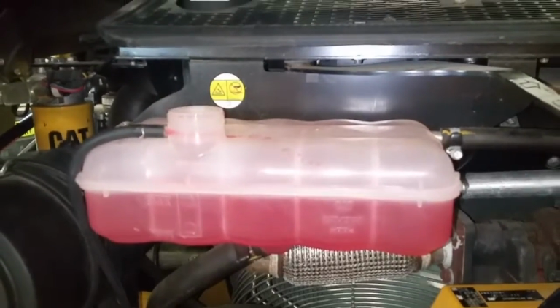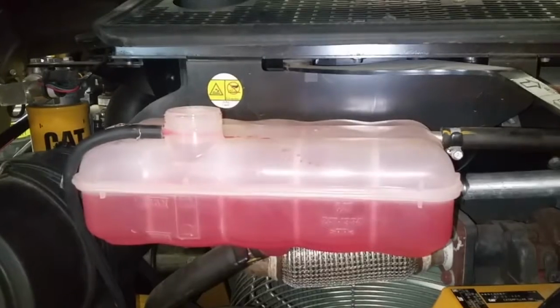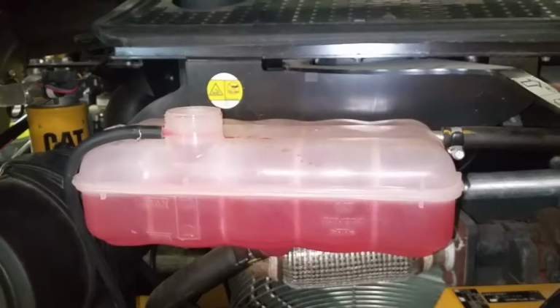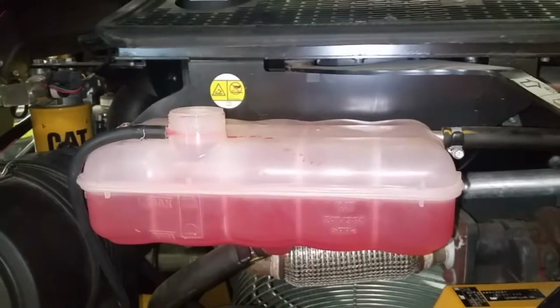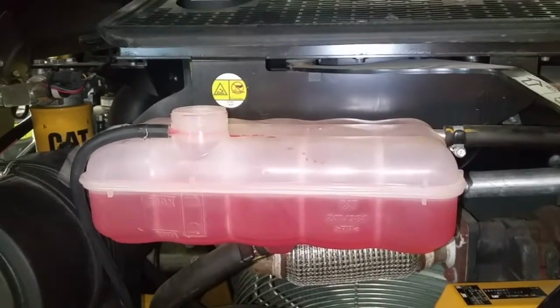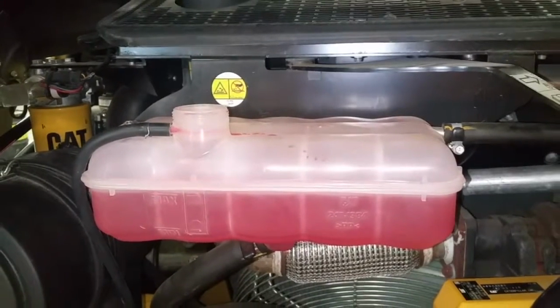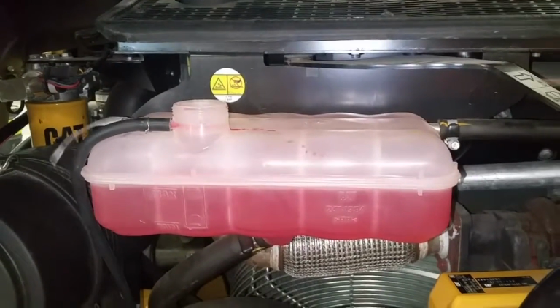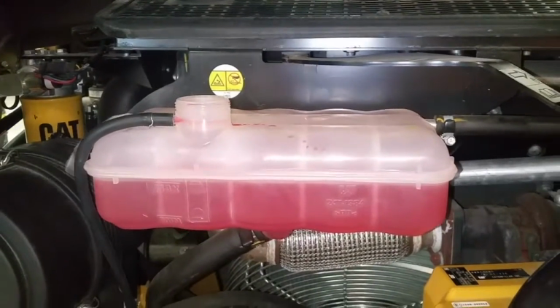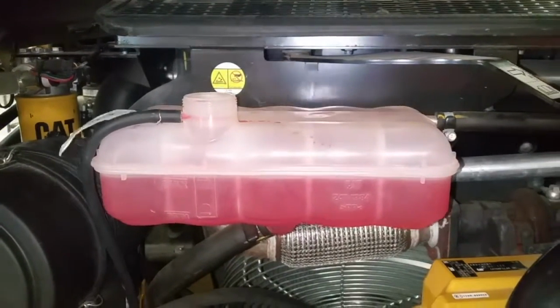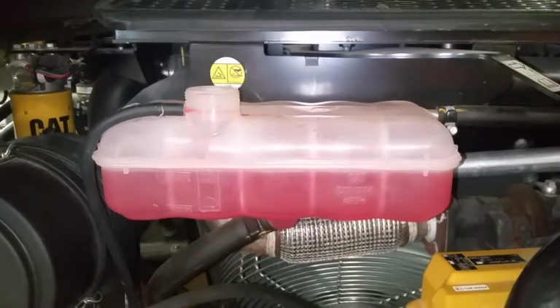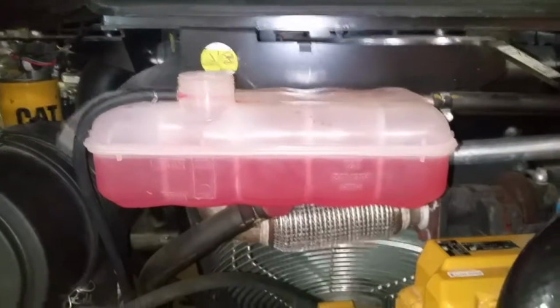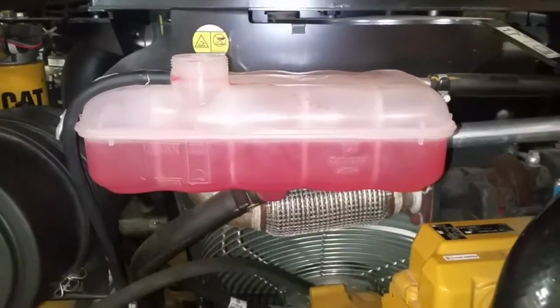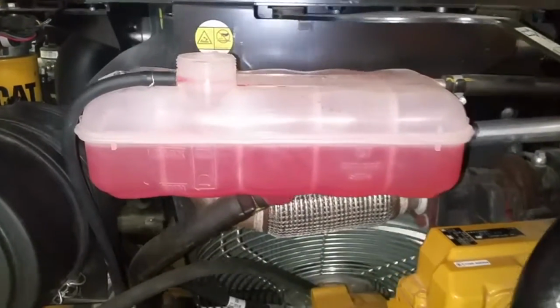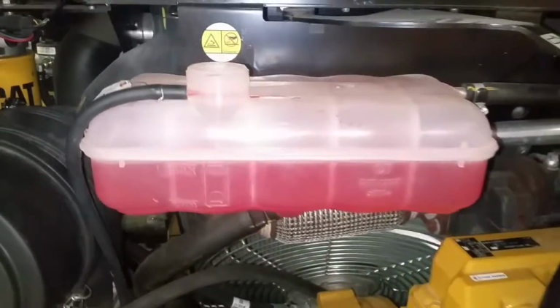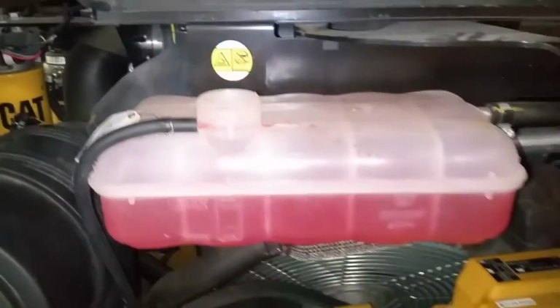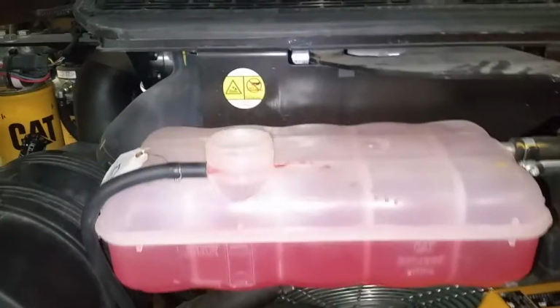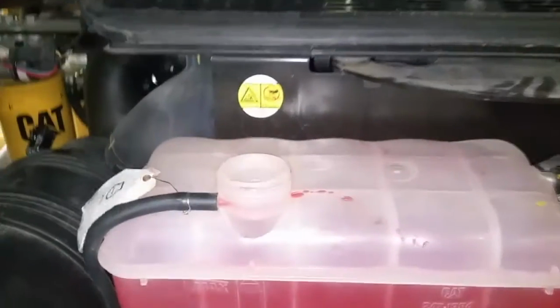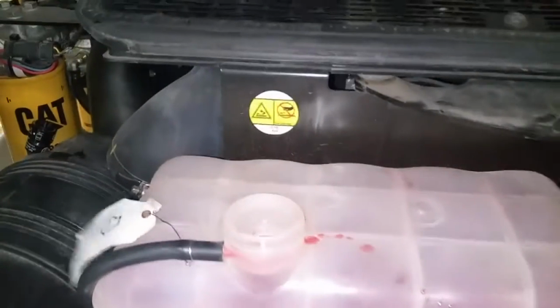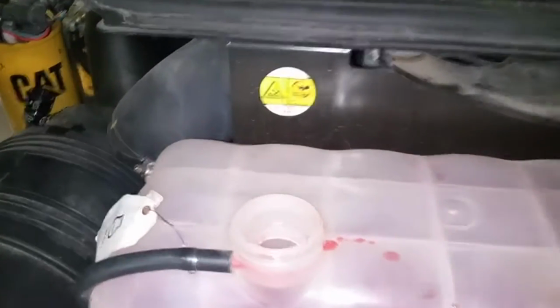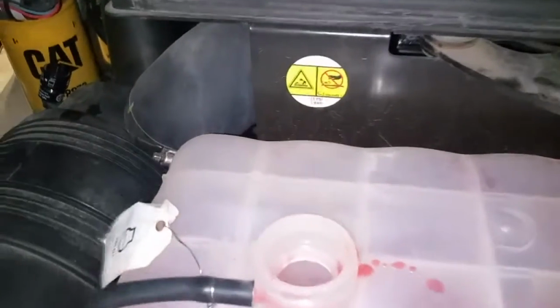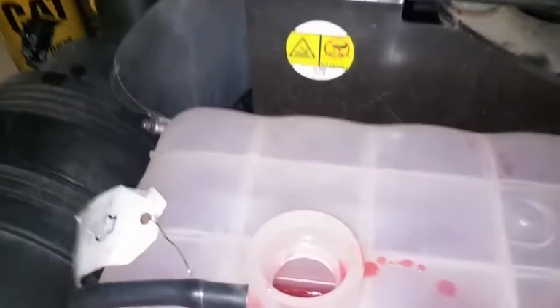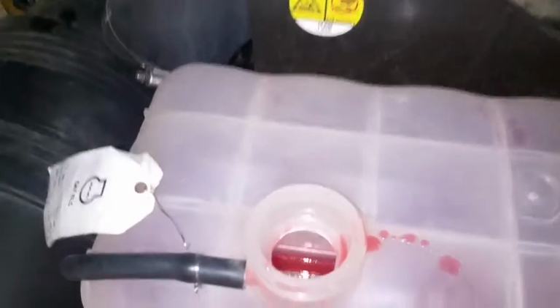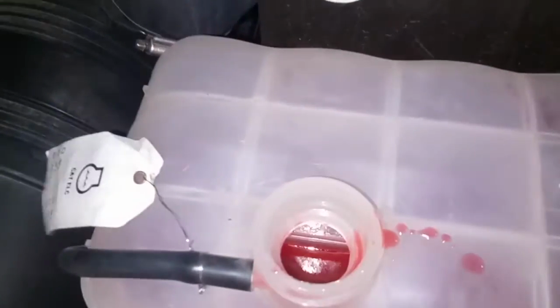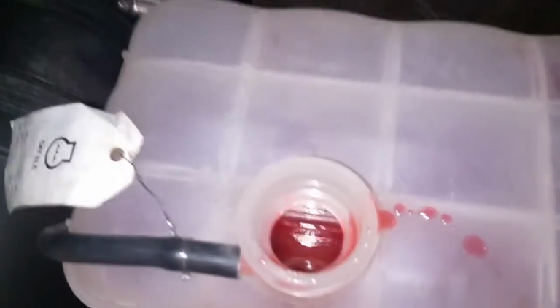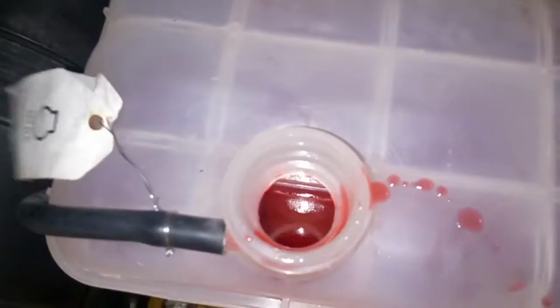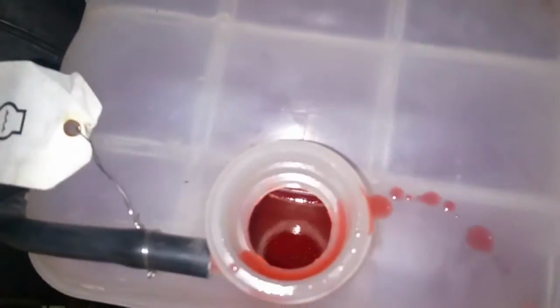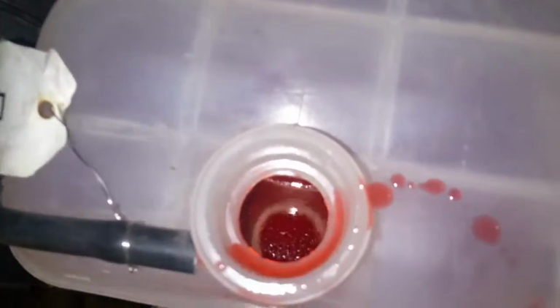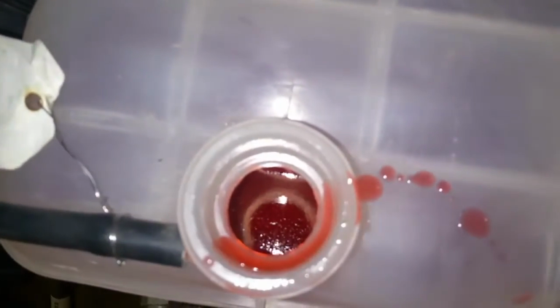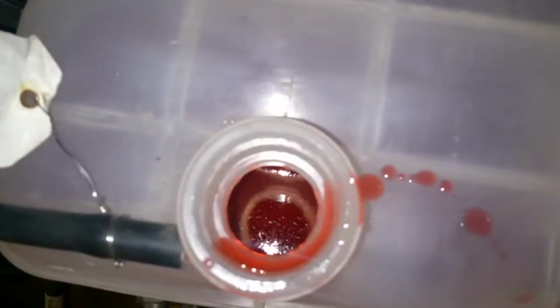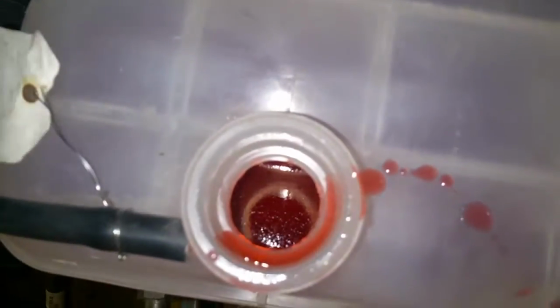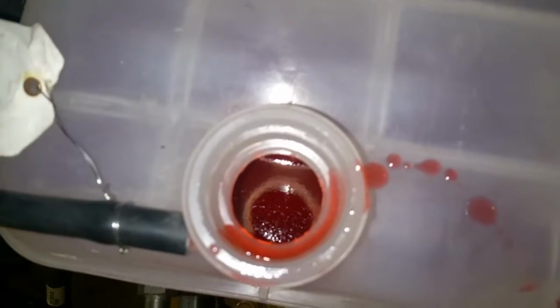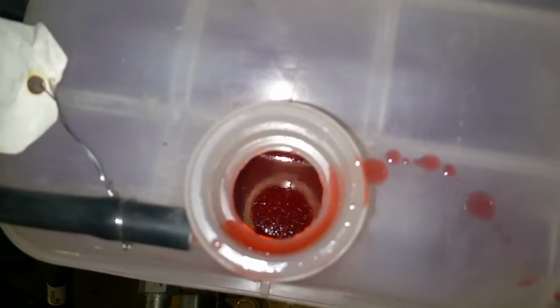Once it's topped off, run the engine and keep an eye on the reservoir, making sure that it doesn't go below the minimum line. You can also take a peek inside — if you see any air bubbles, it's just air escaping the system.